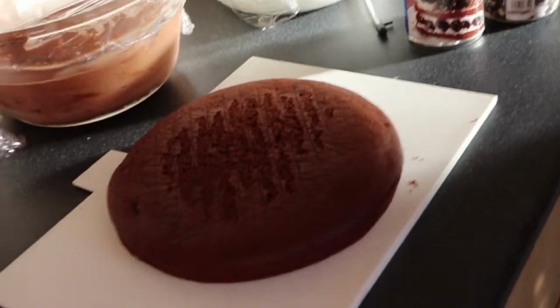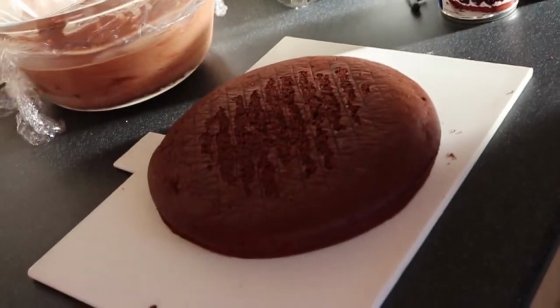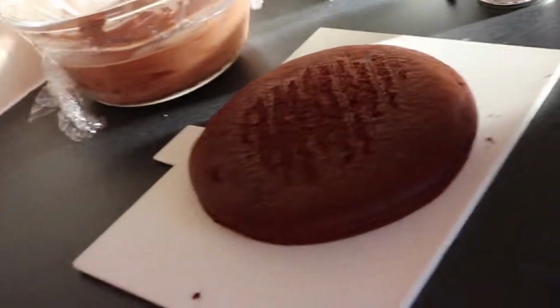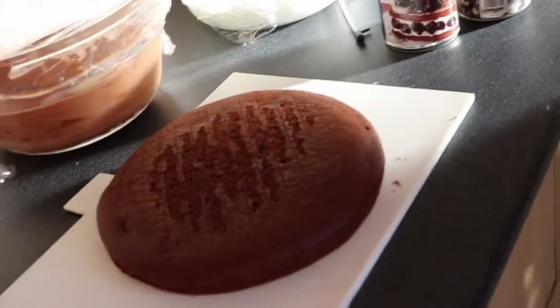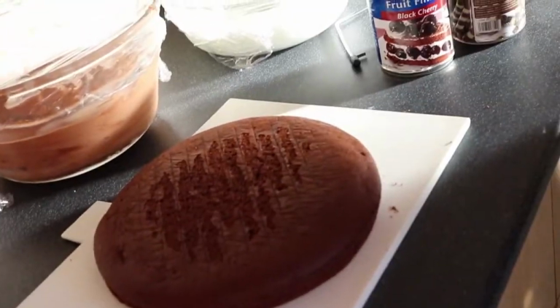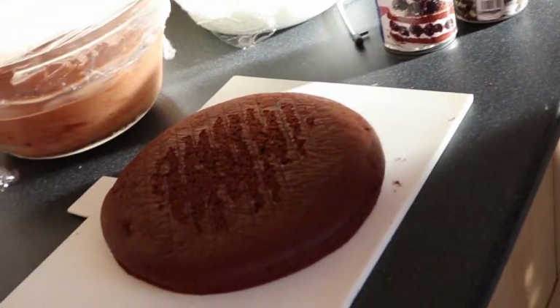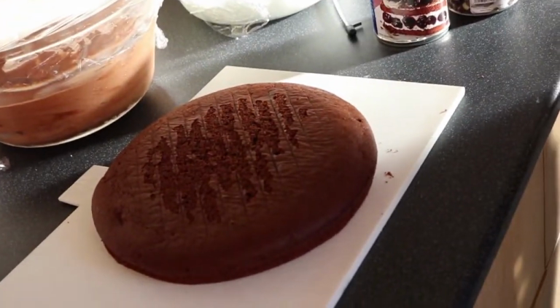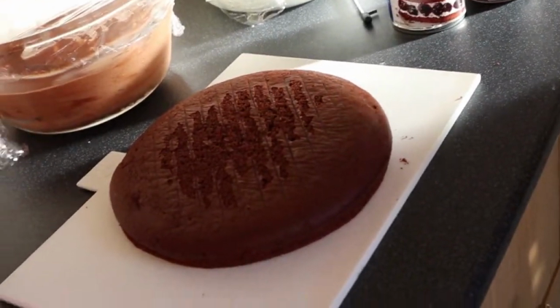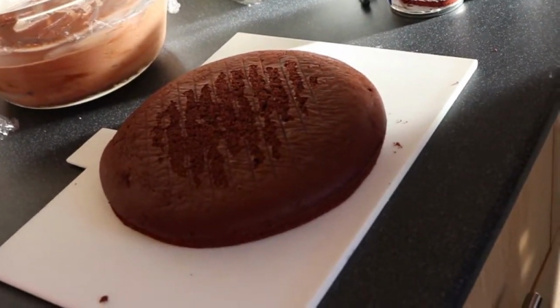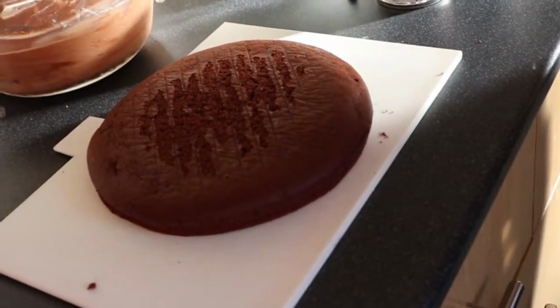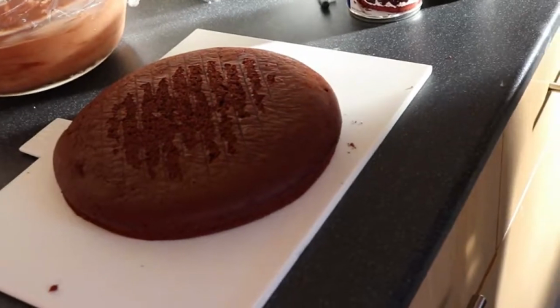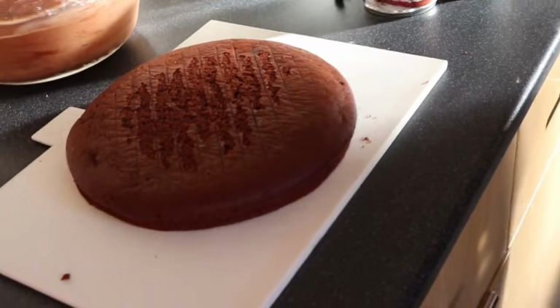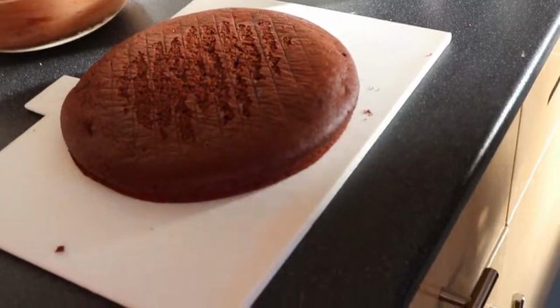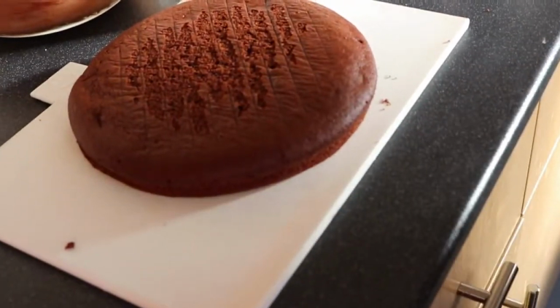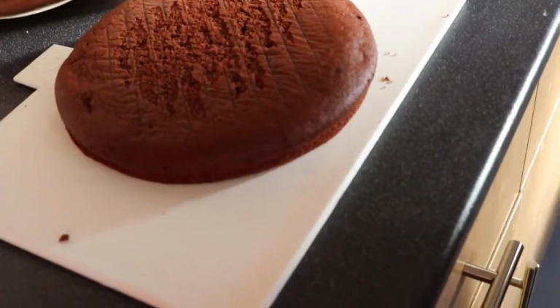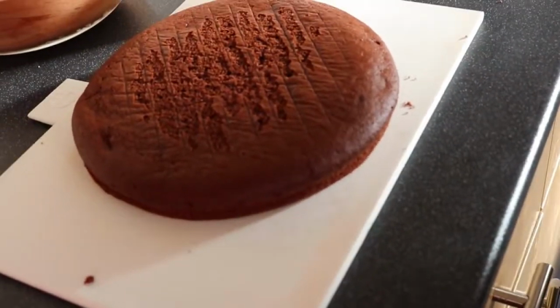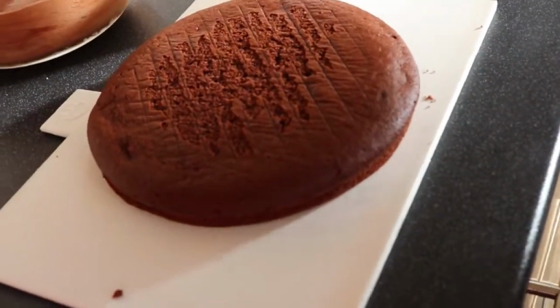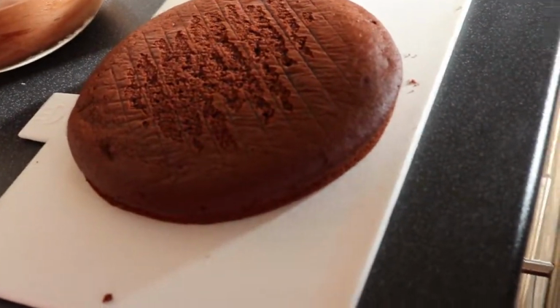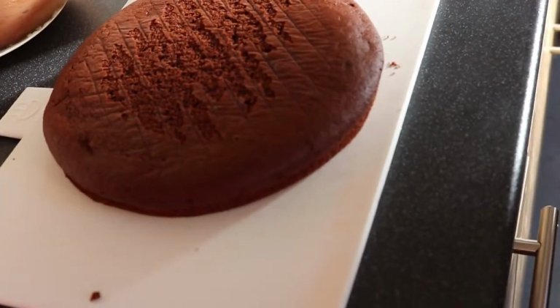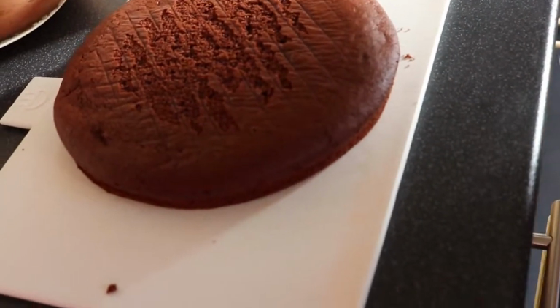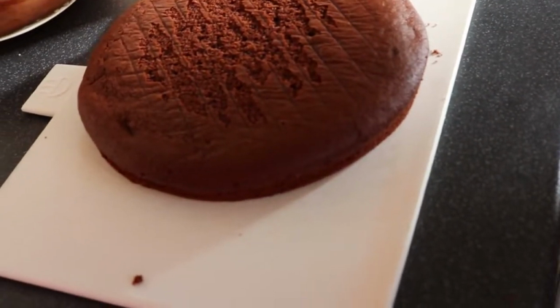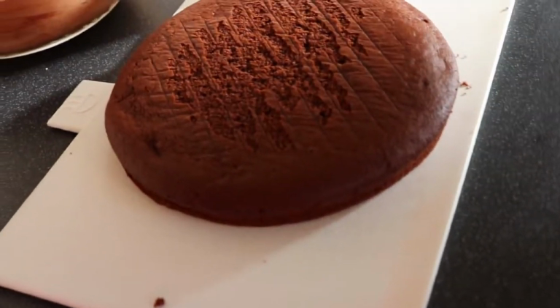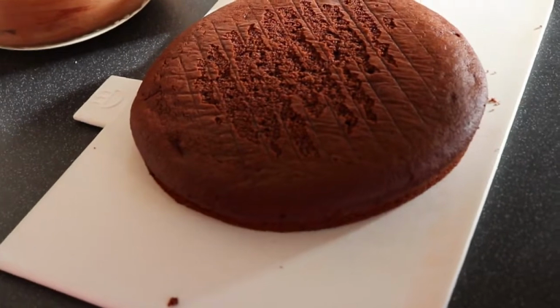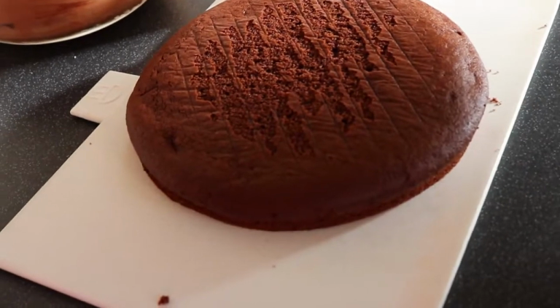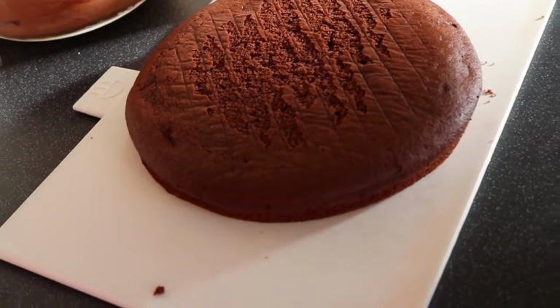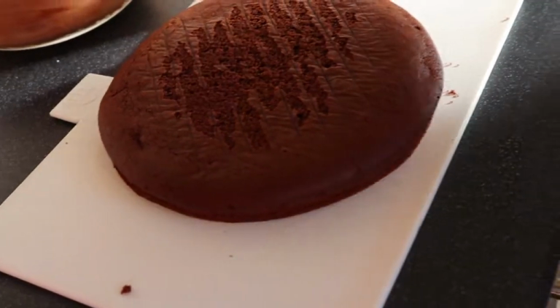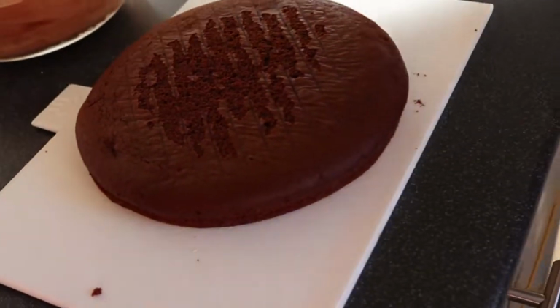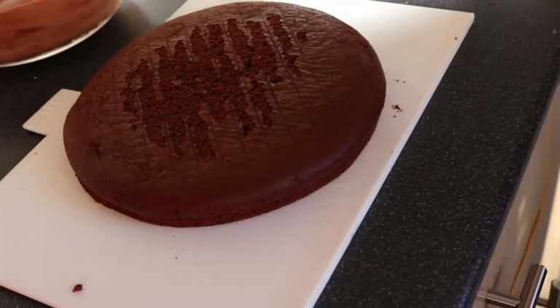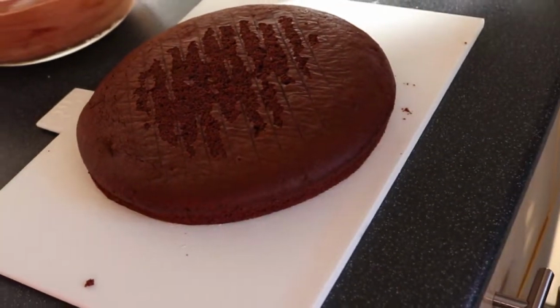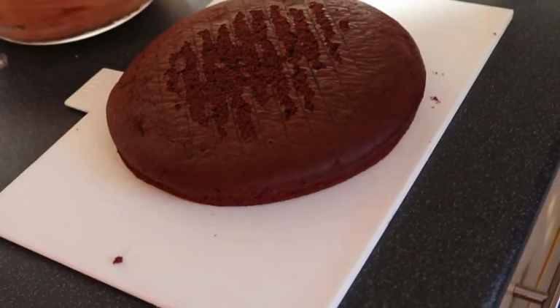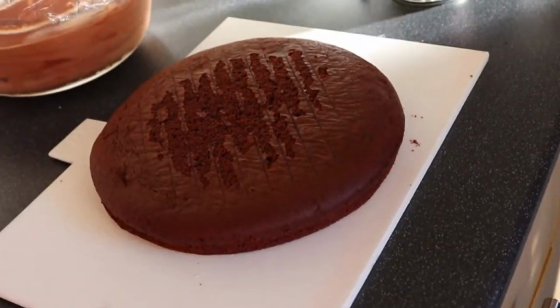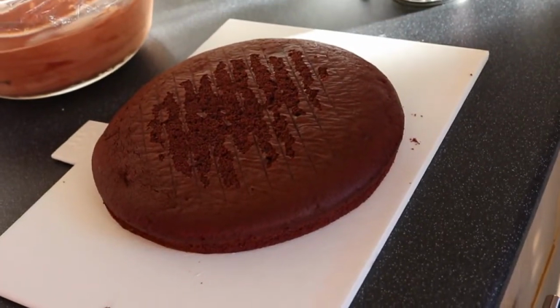Welcome to the Chibi Cafe. I'm Jodi and today we'll be making a black forest cake from a box. Don't forget if you like the video to like and subscribe and share.